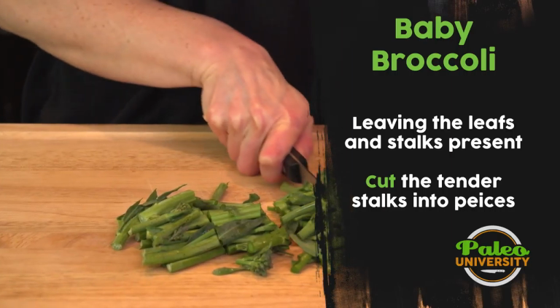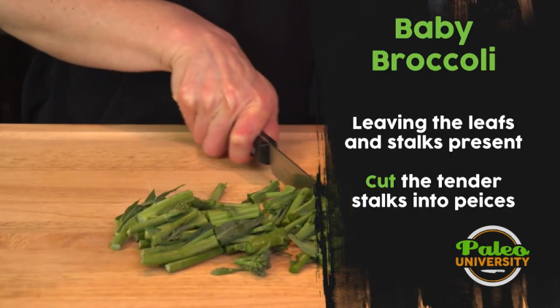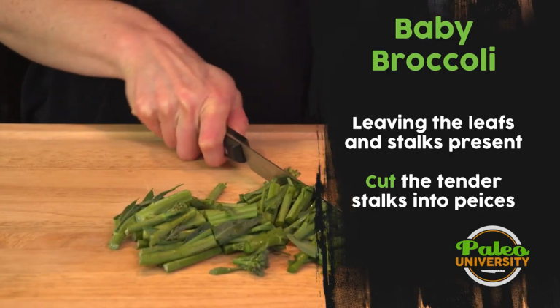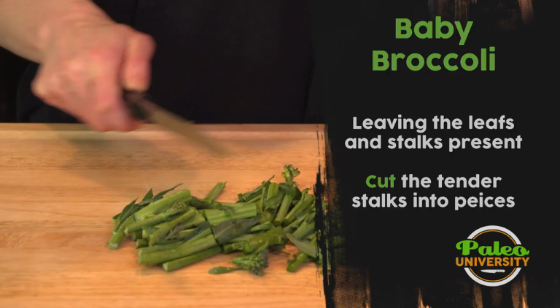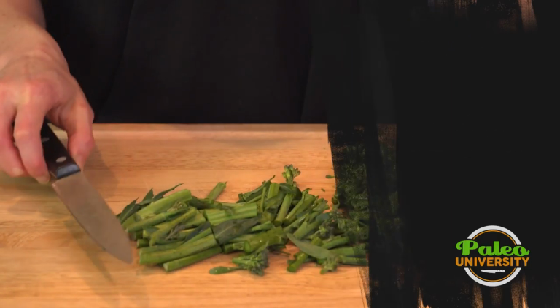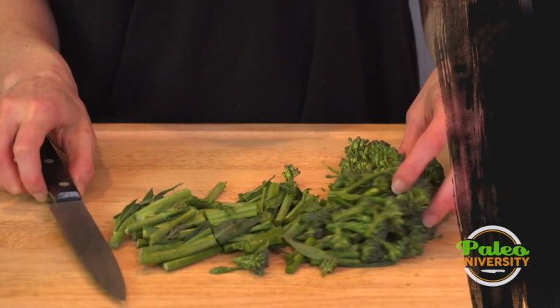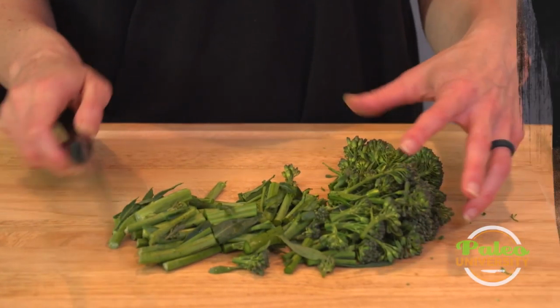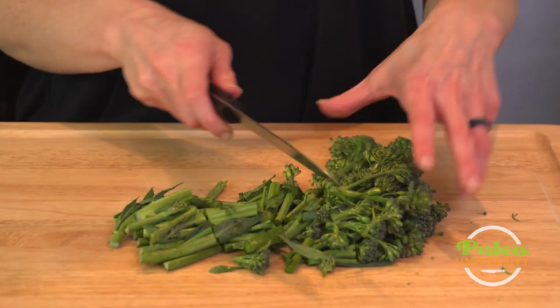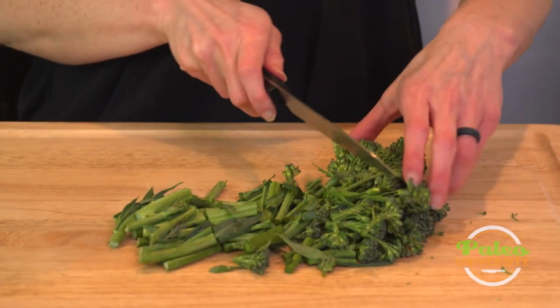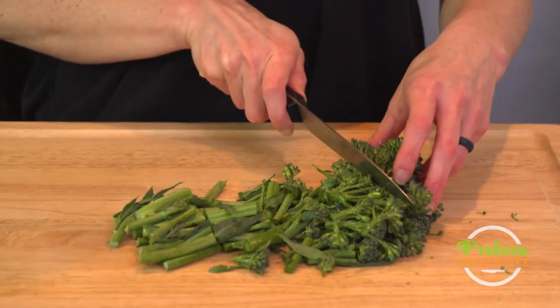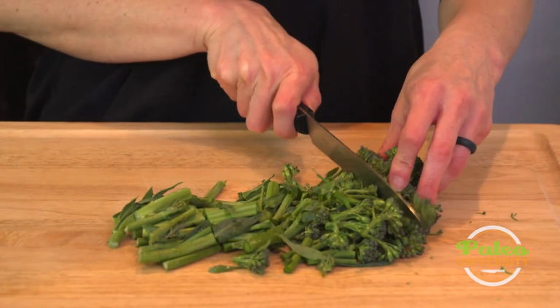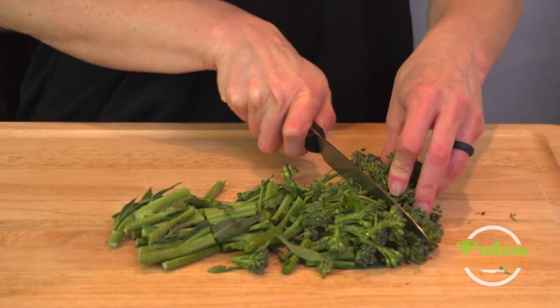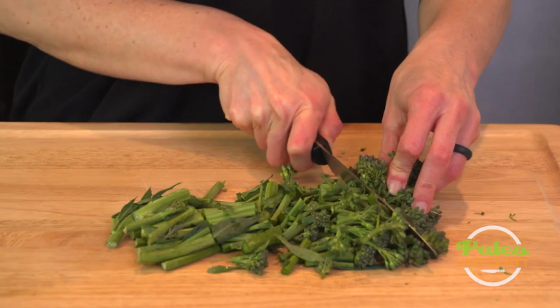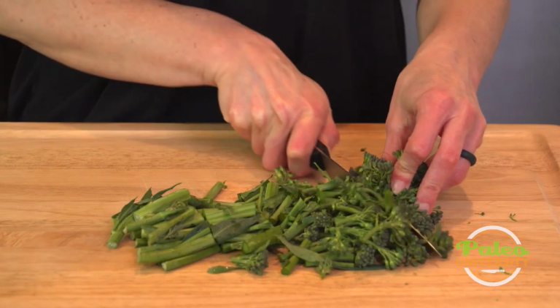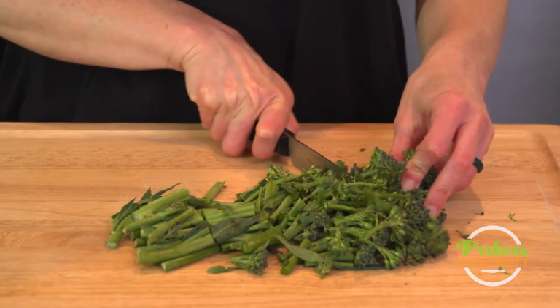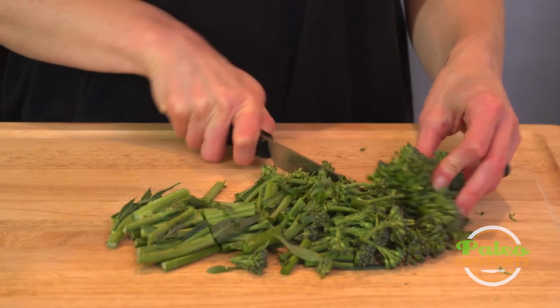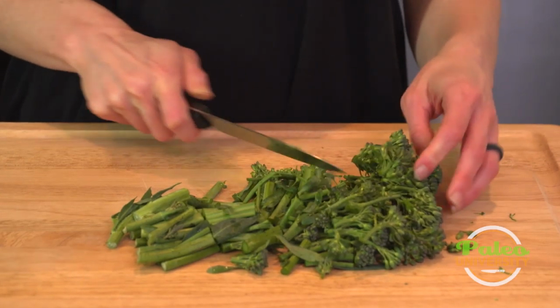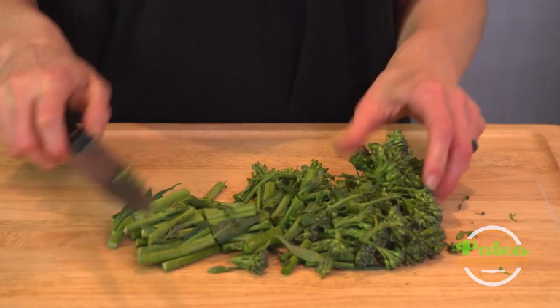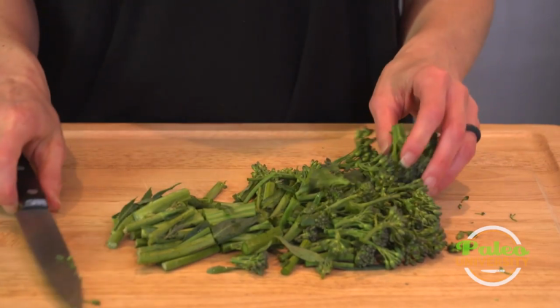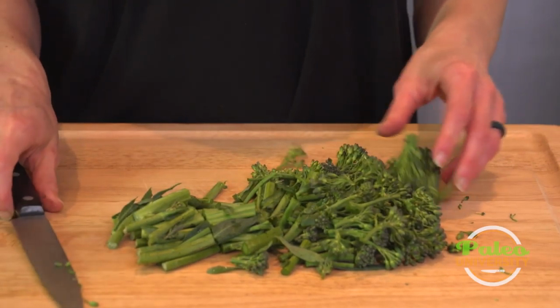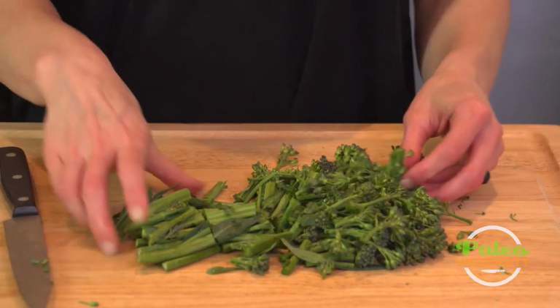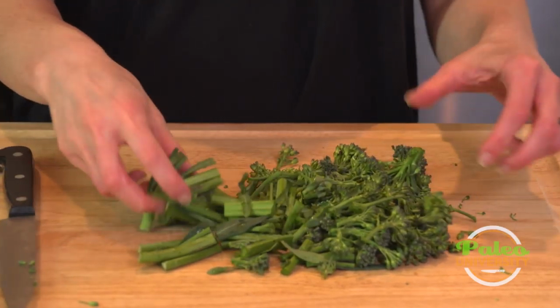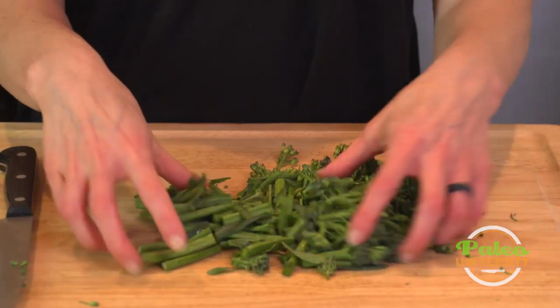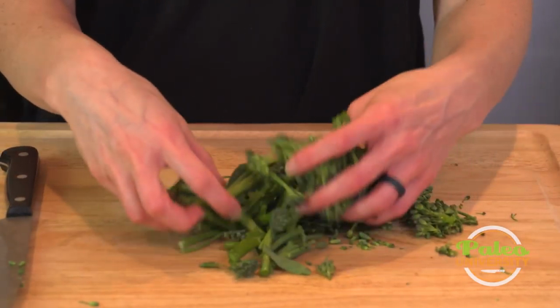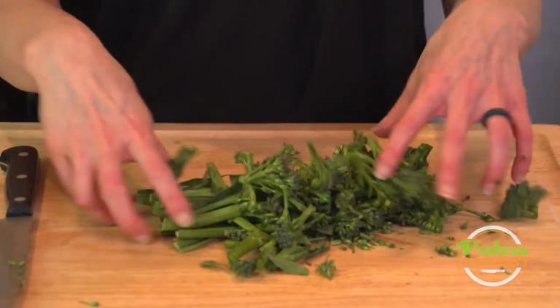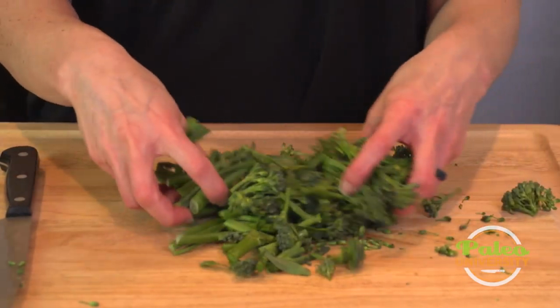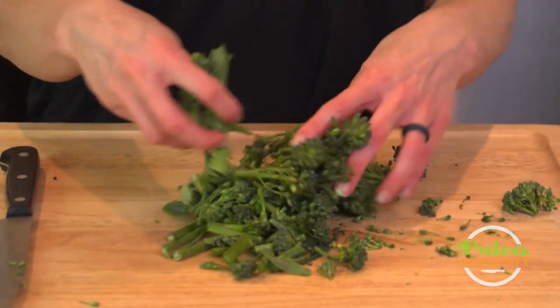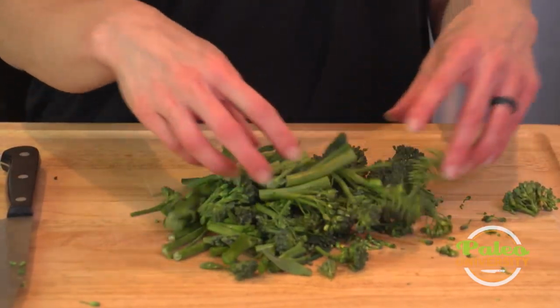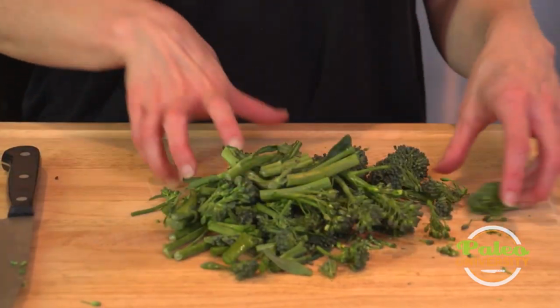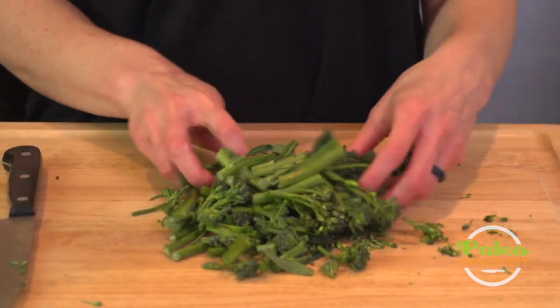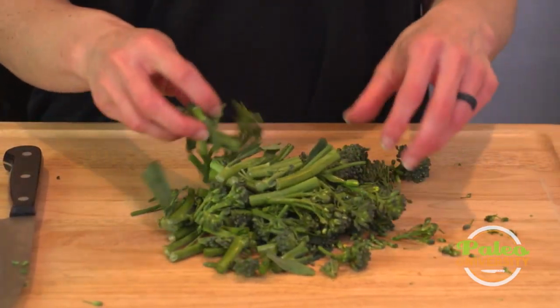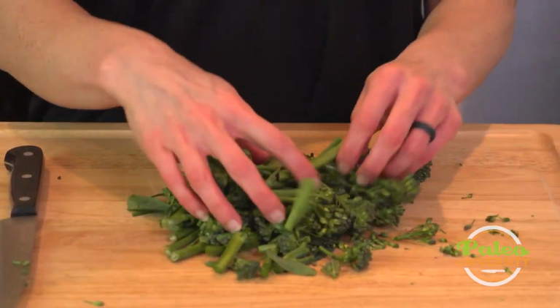There are some little yellow flowers in there as well. I'm gonna leave those in, cut up the top, and that's it. That's all you need to do.